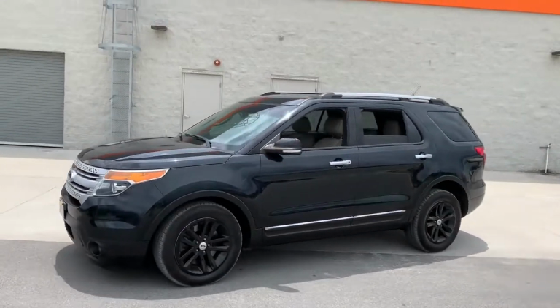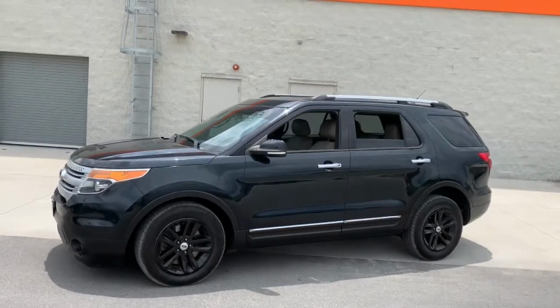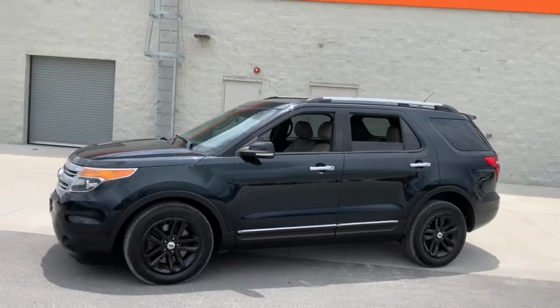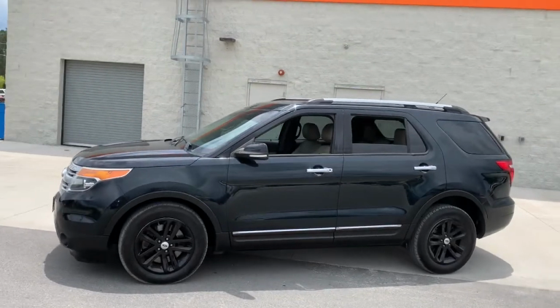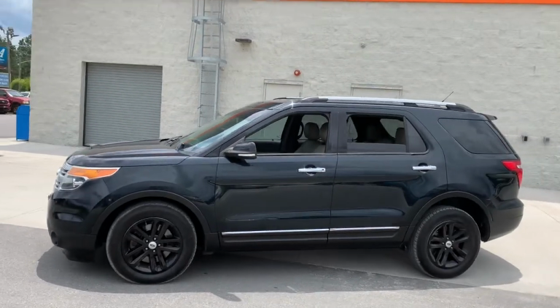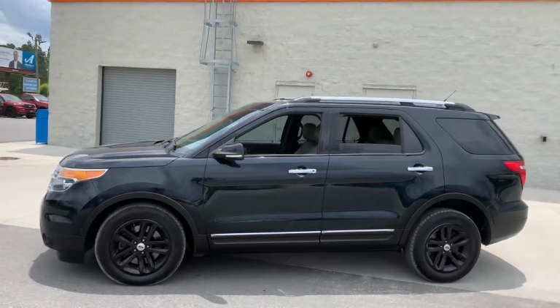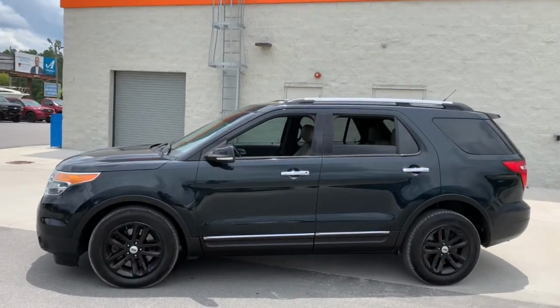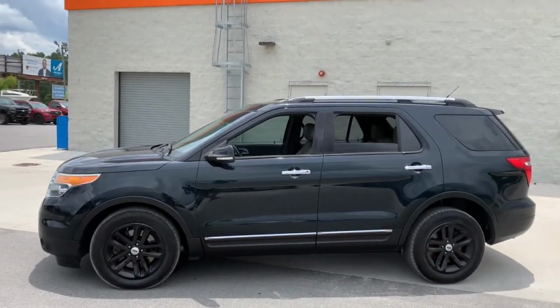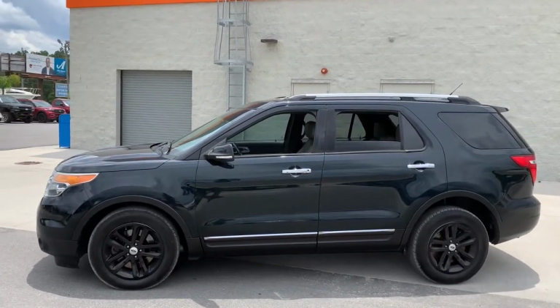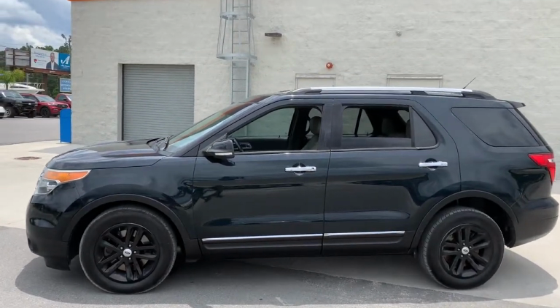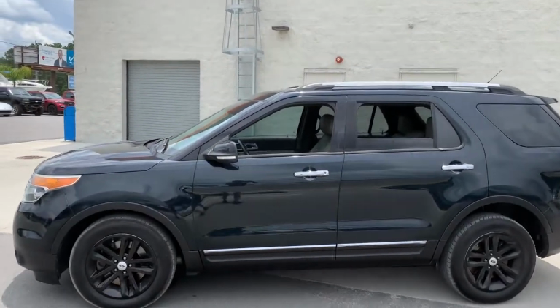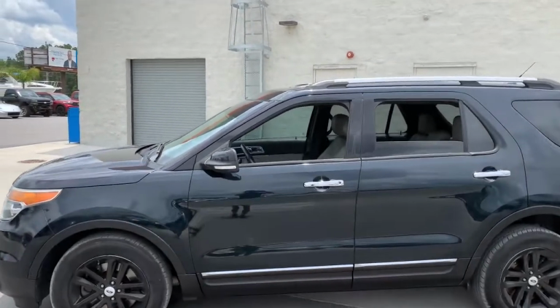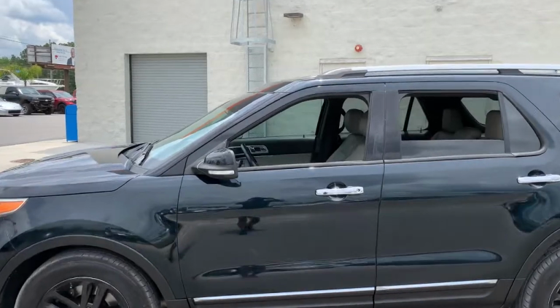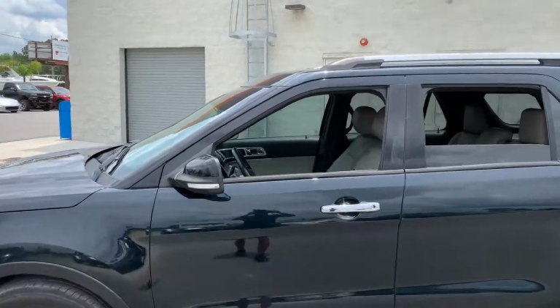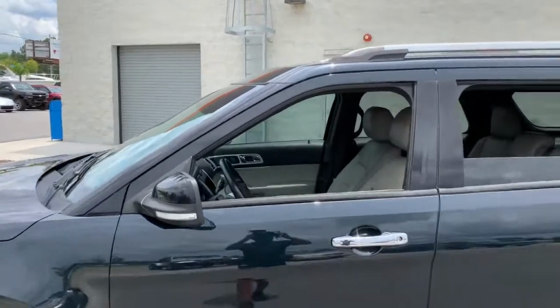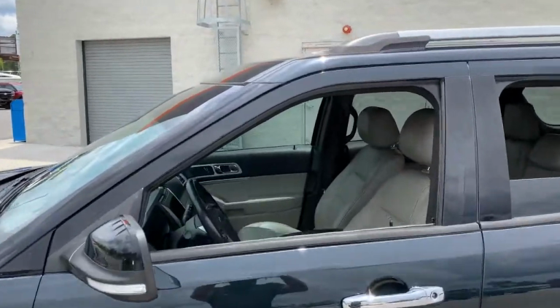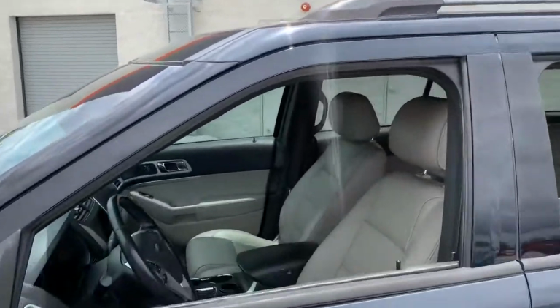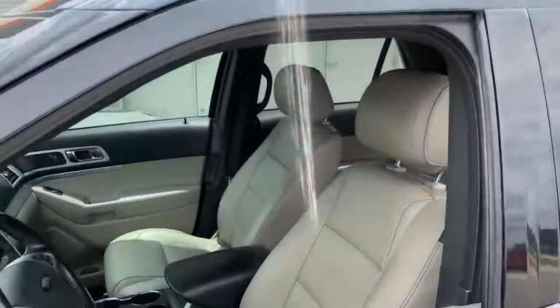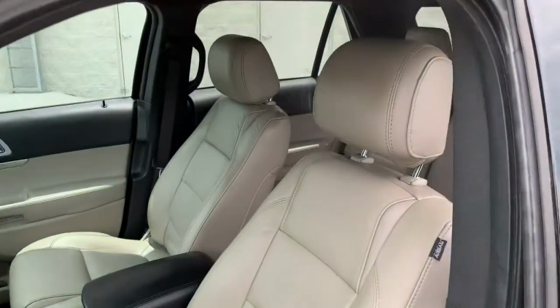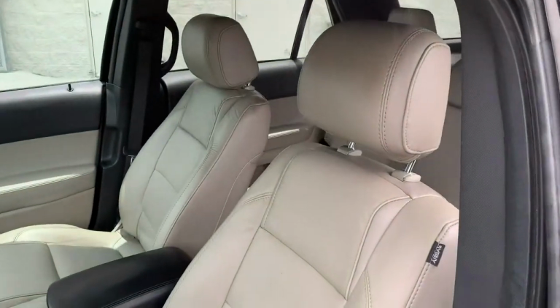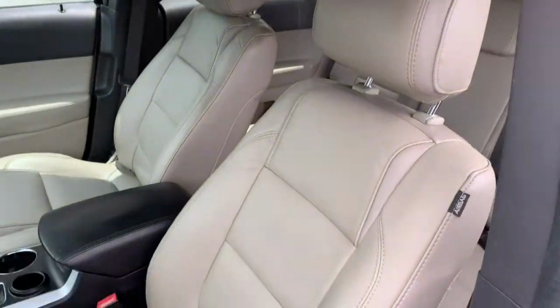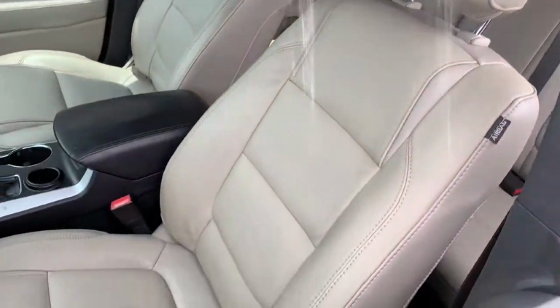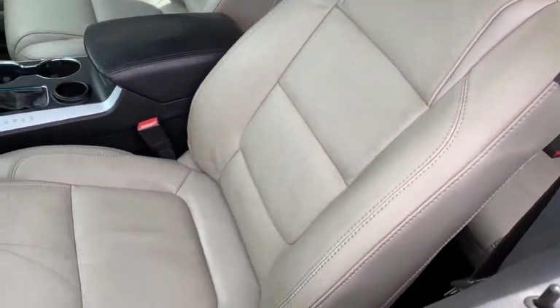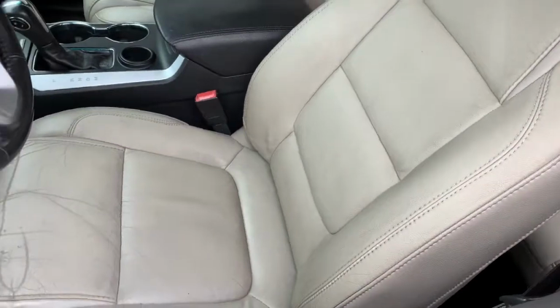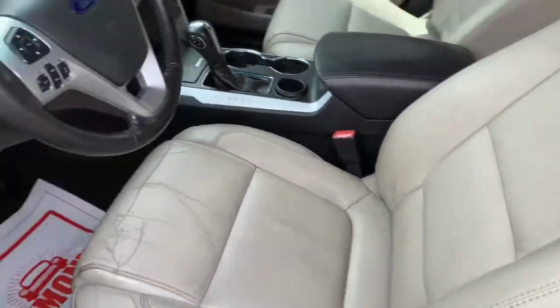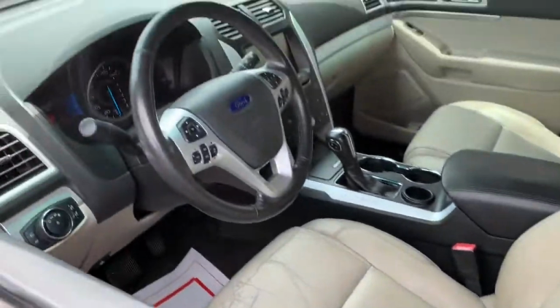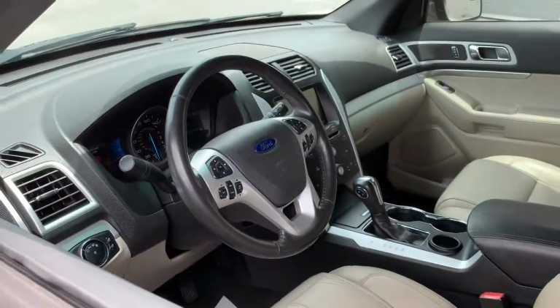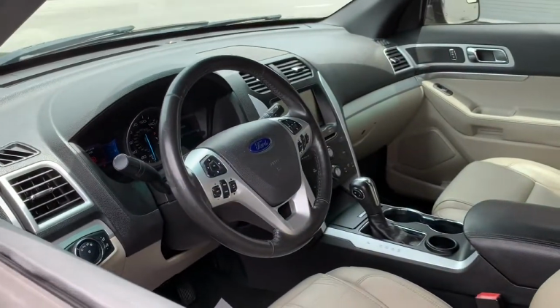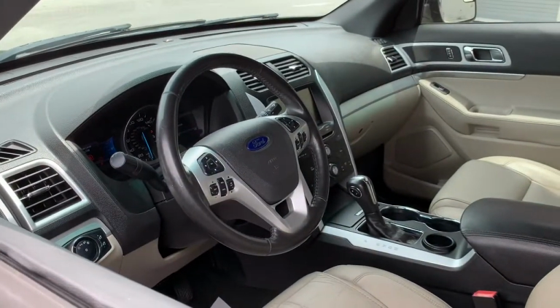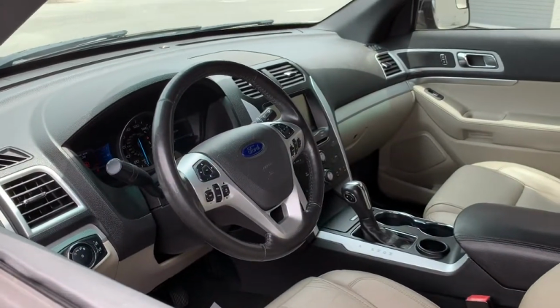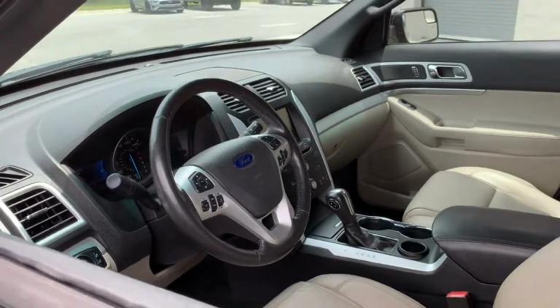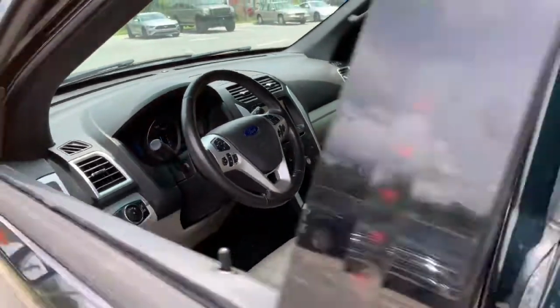Take on every project with confidence in this spacious, versatile Explorer. This handsome mid-size SUV offers a solid, comfortable ride and options that let you customize capabilities such as towing and intelligent all-wheel drive.